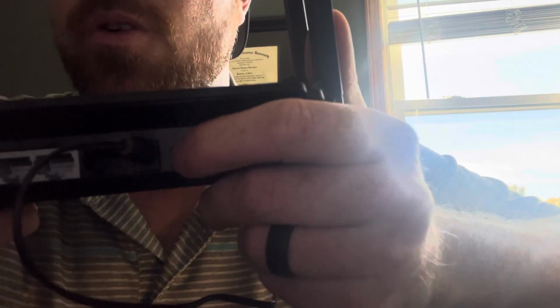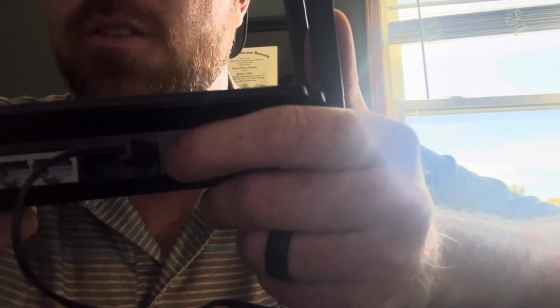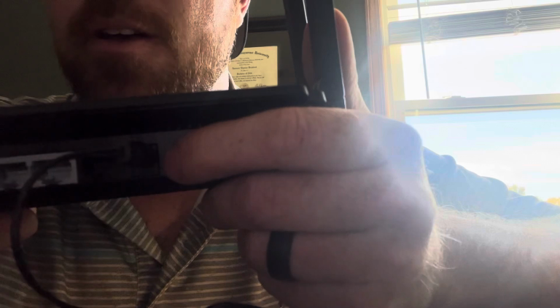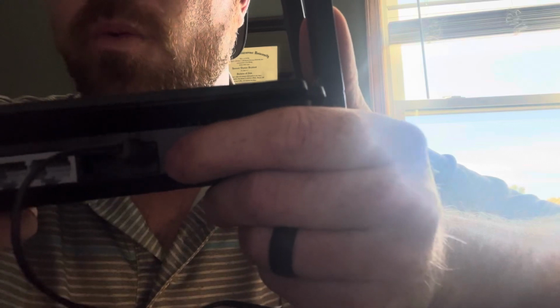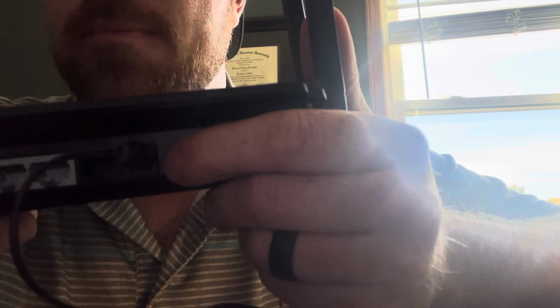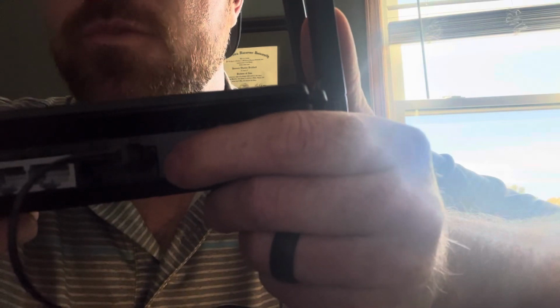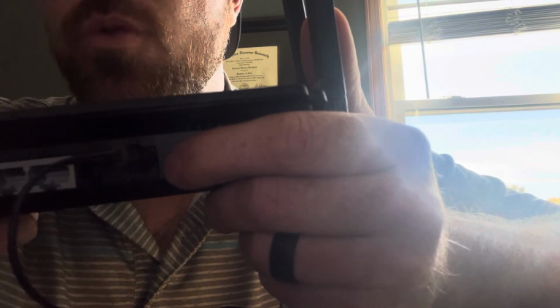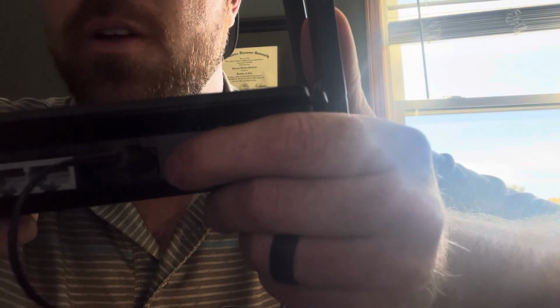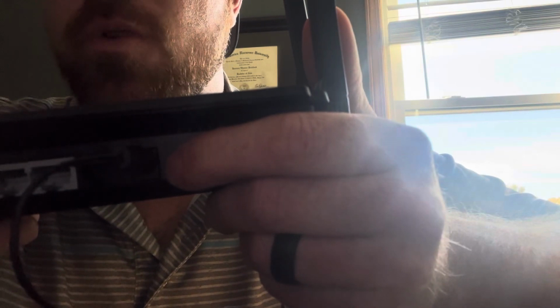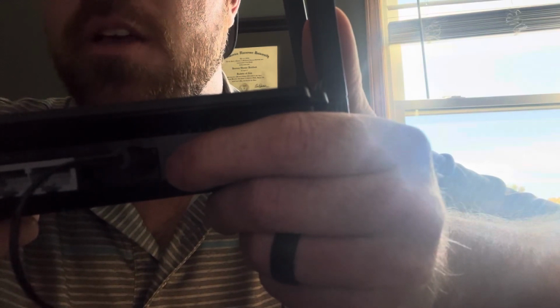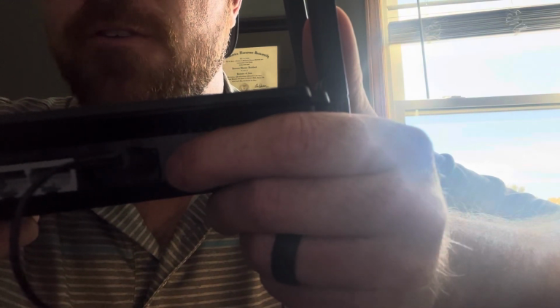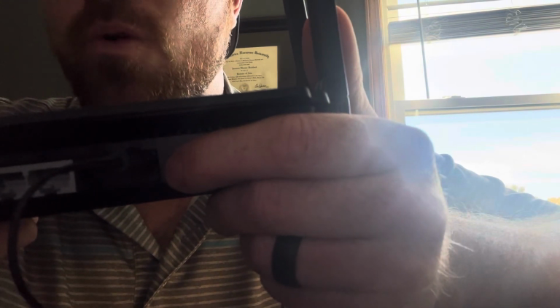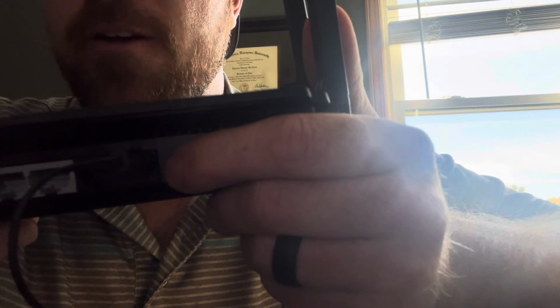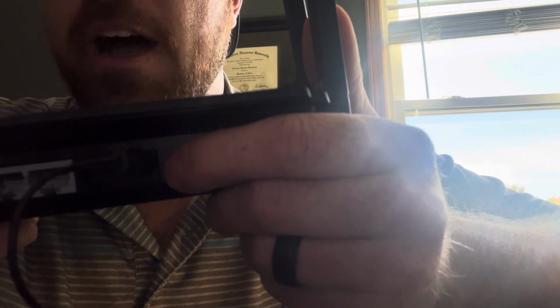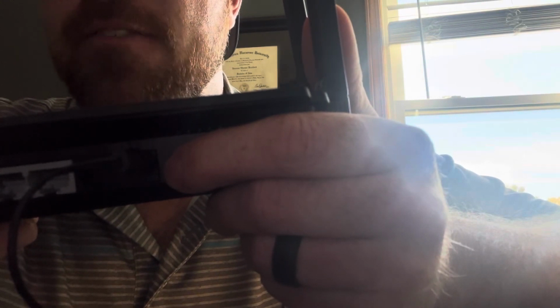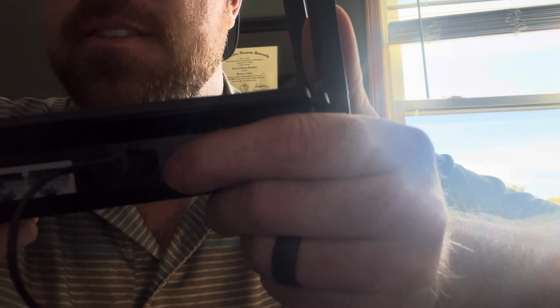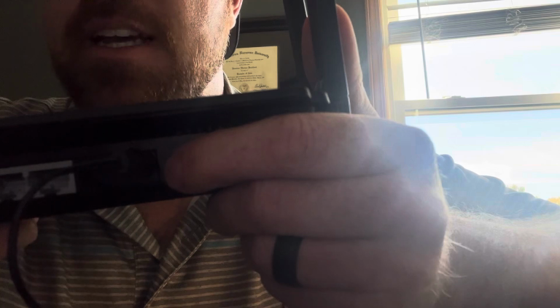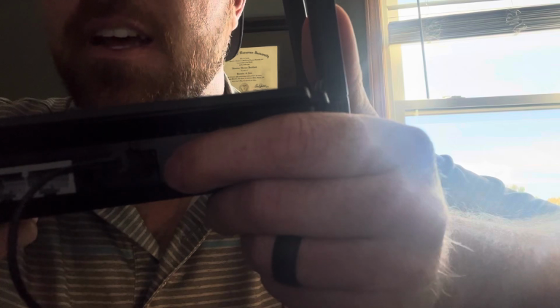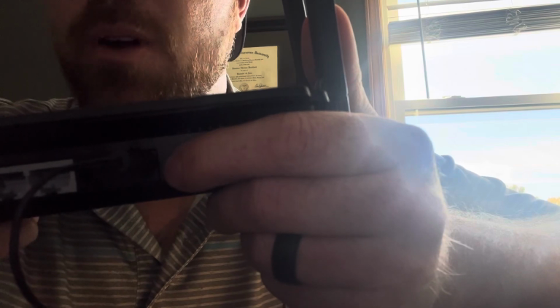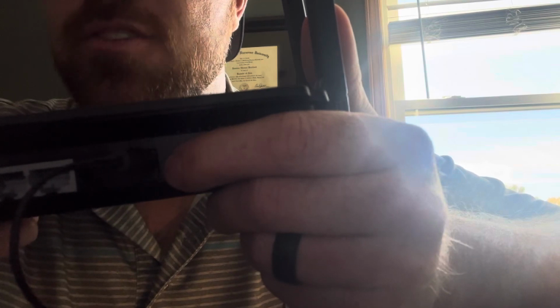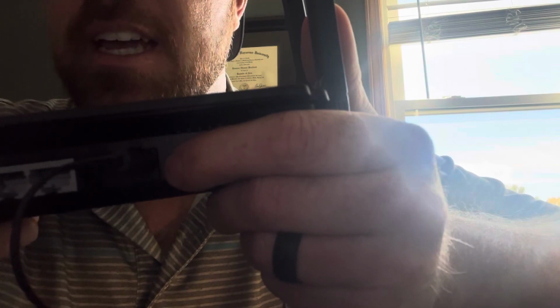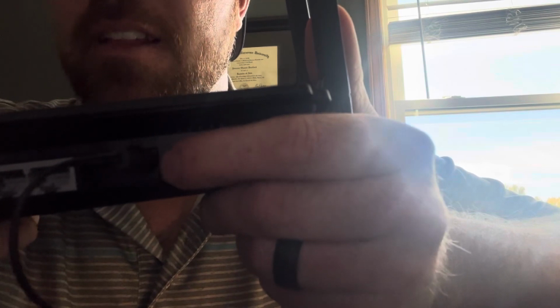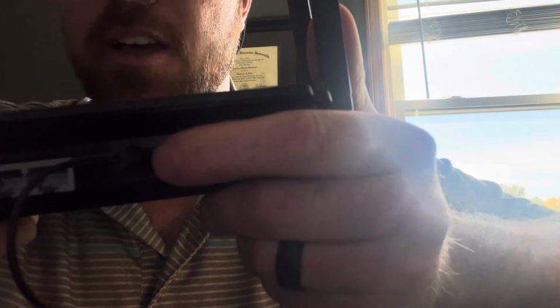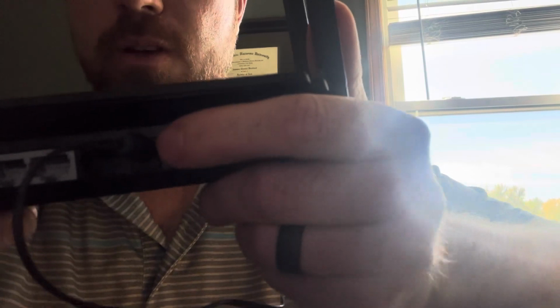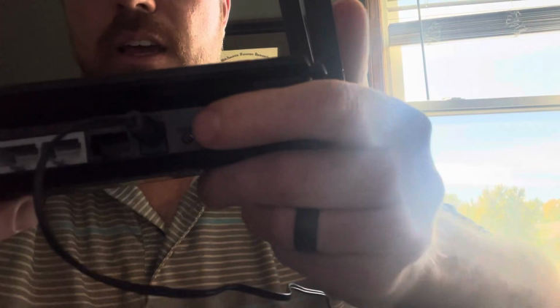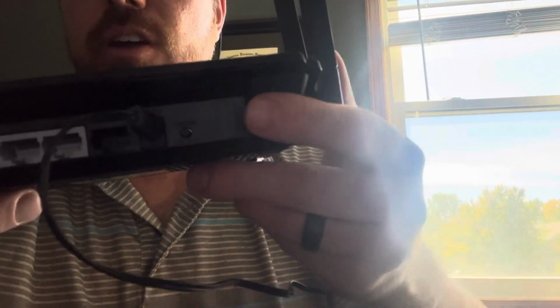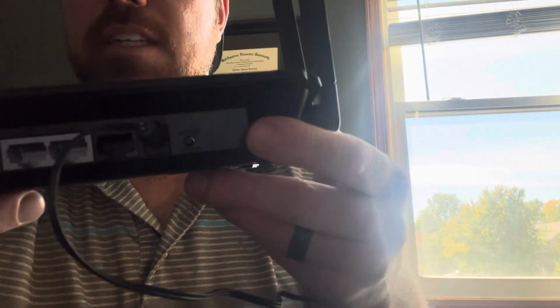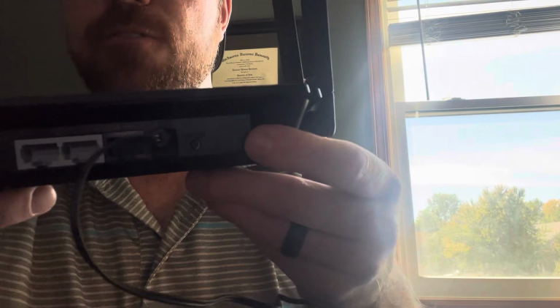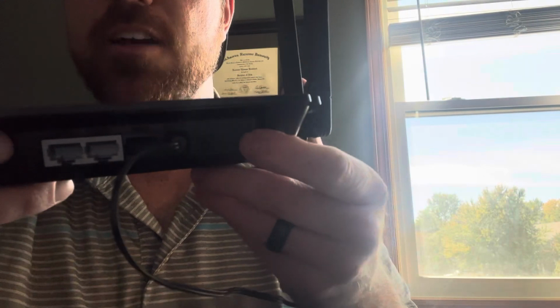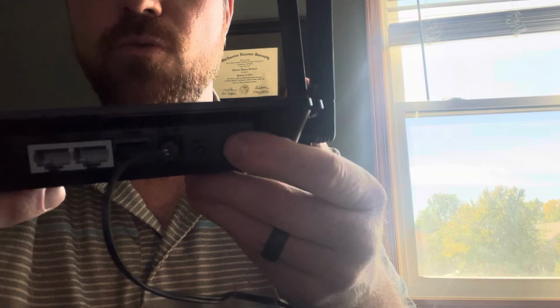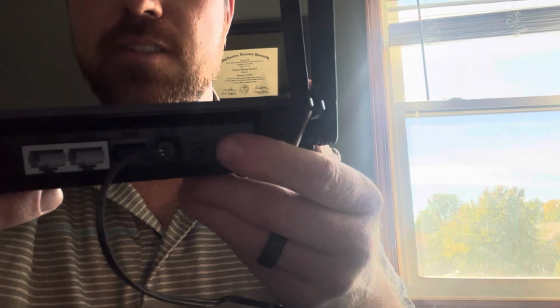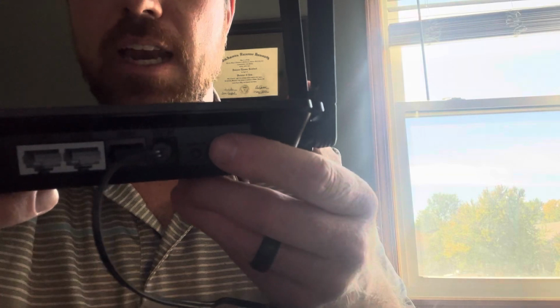So we'll go ahead and do that. One, two, three, four, five, six. And I like to wait an extra second and then let go. And there you go. That's how you factory reset it.